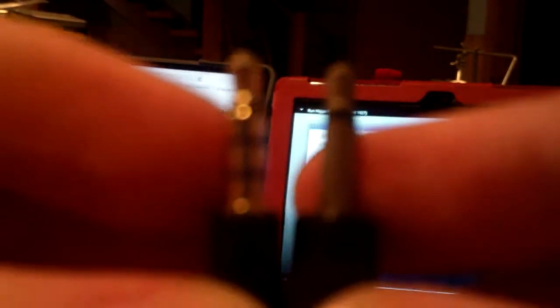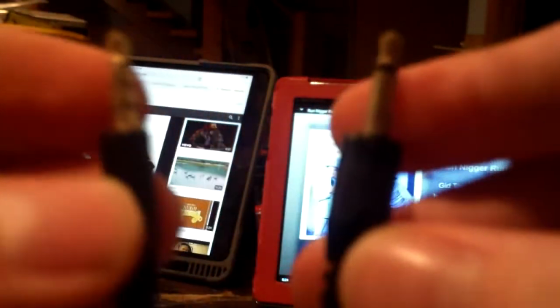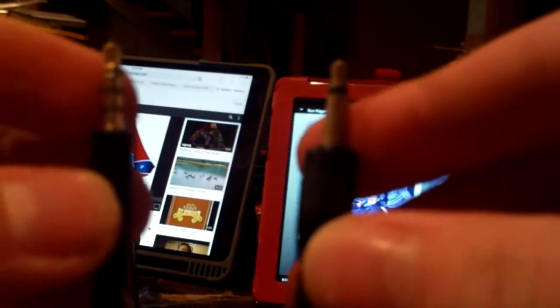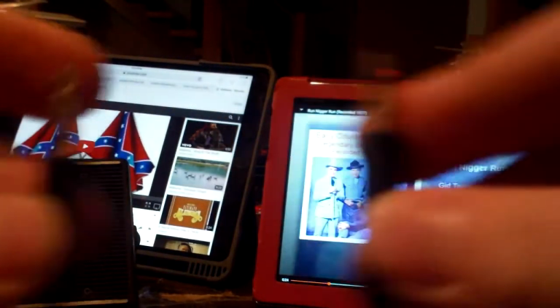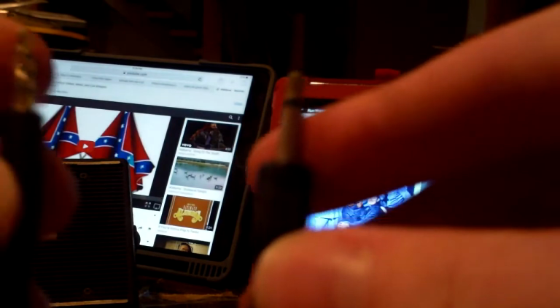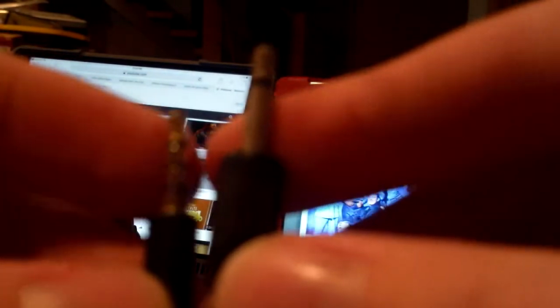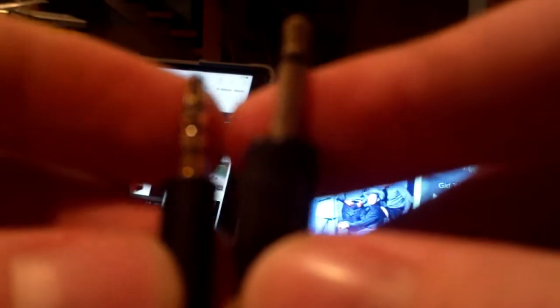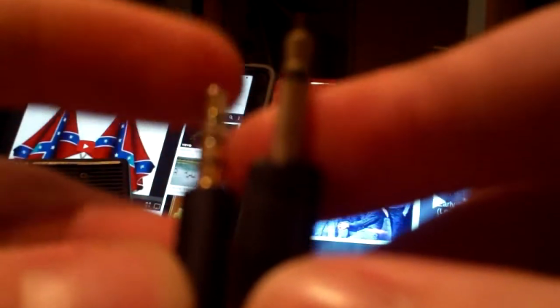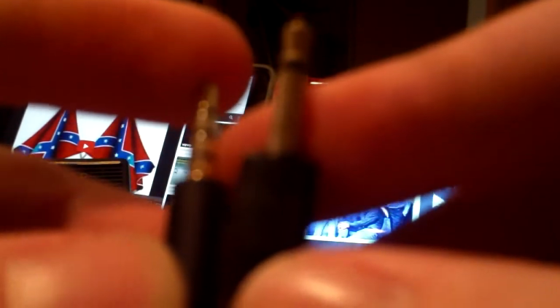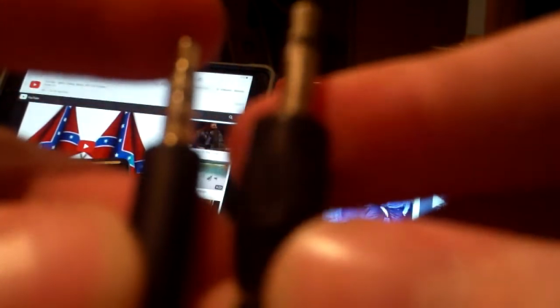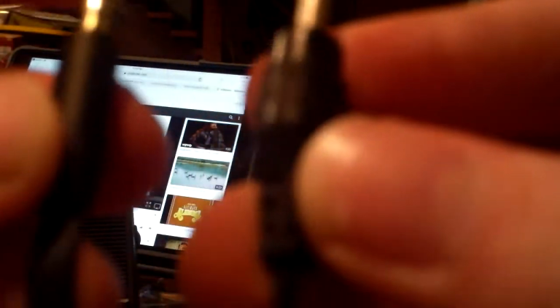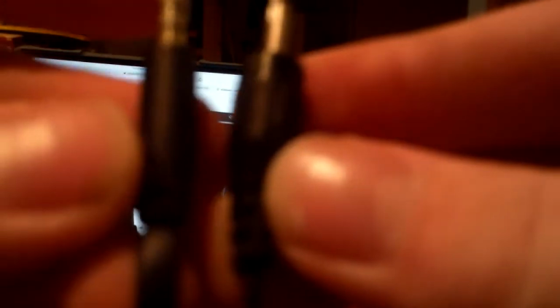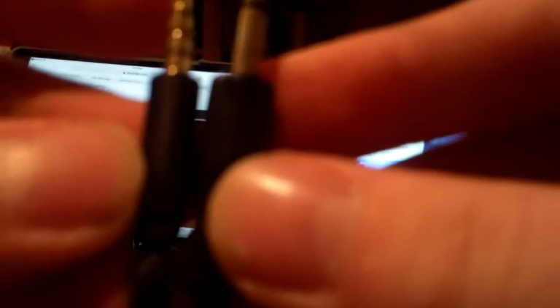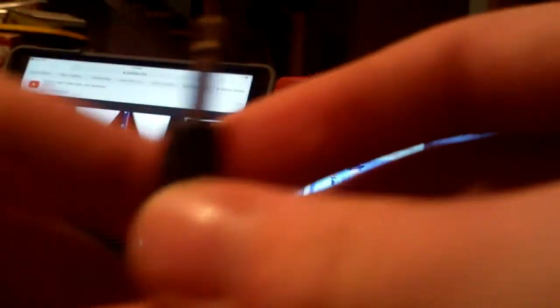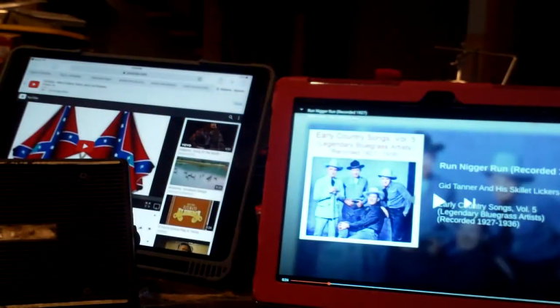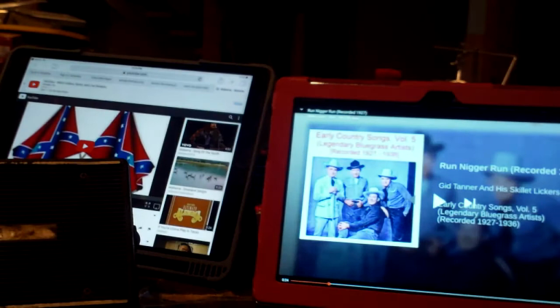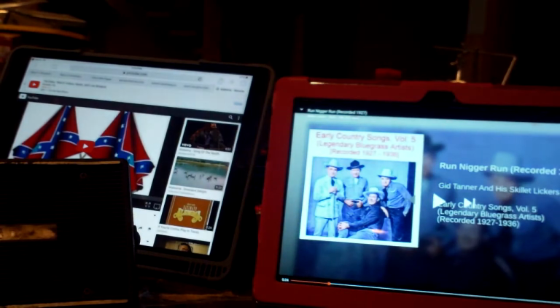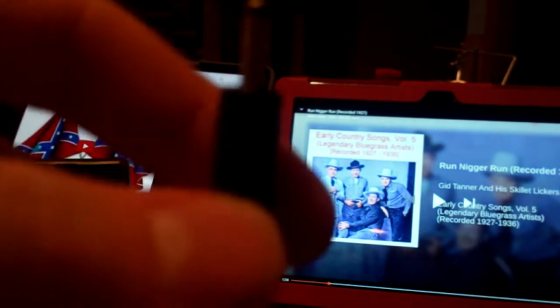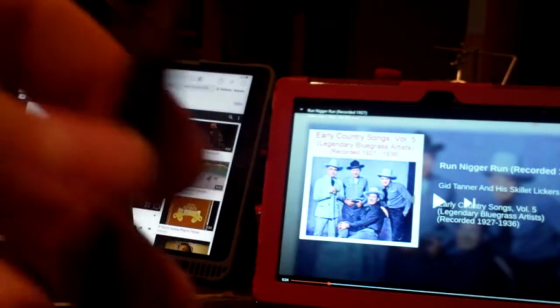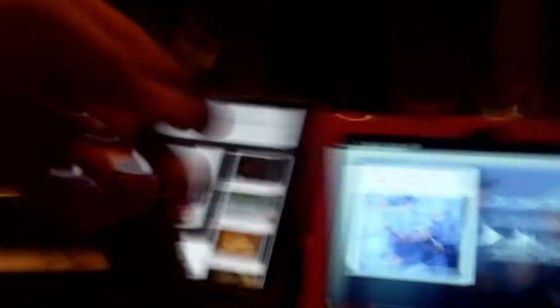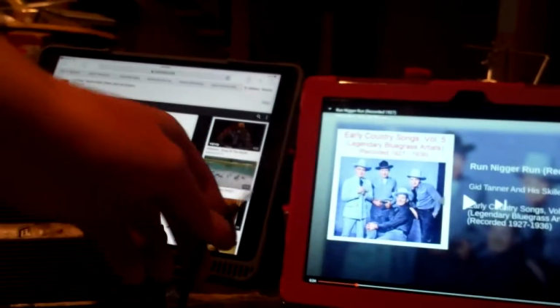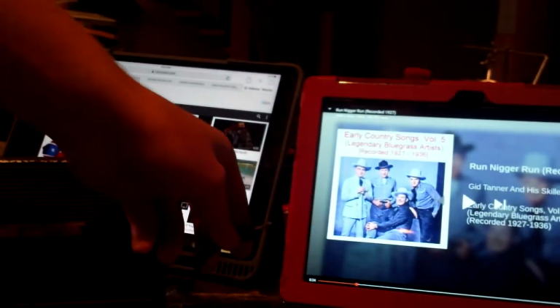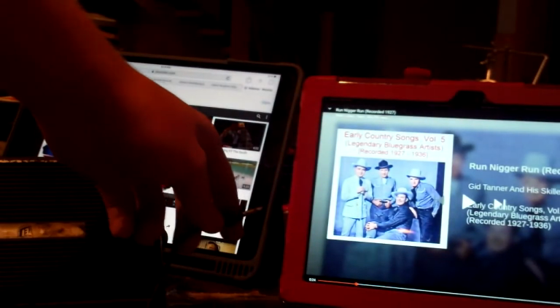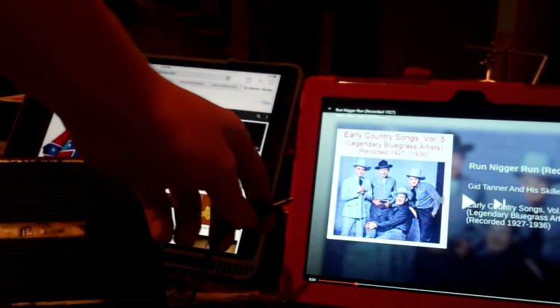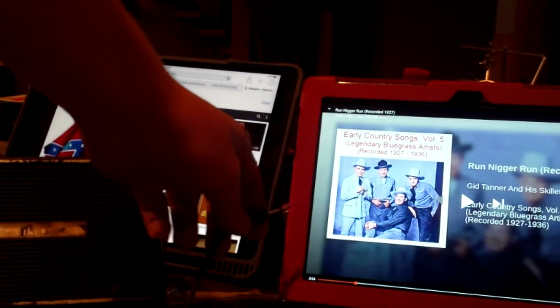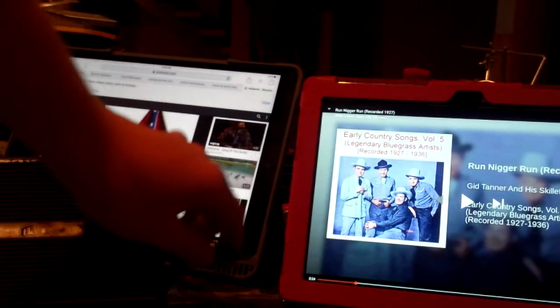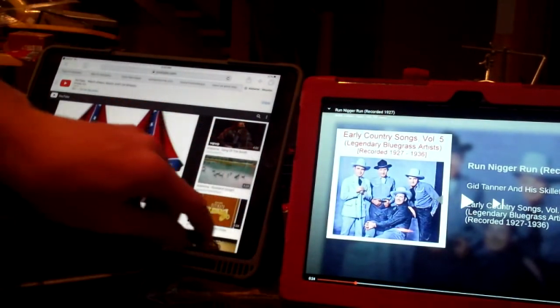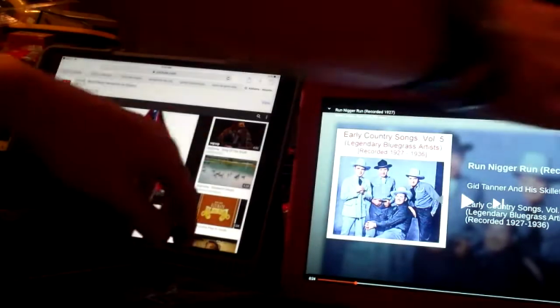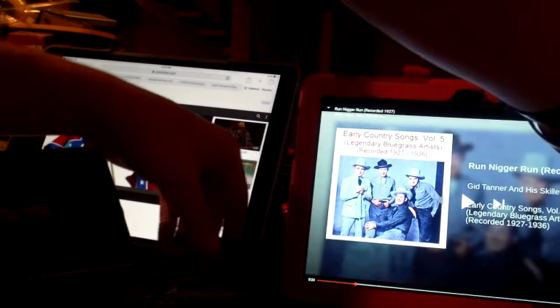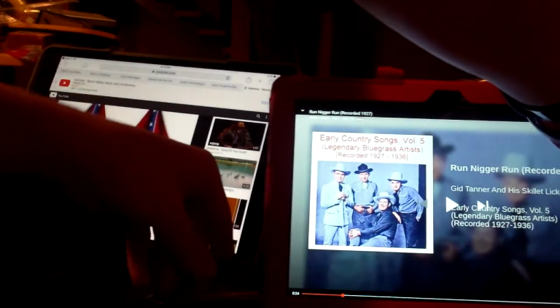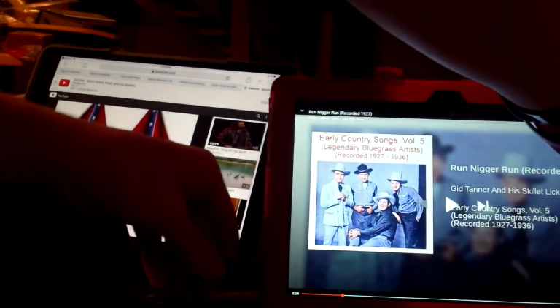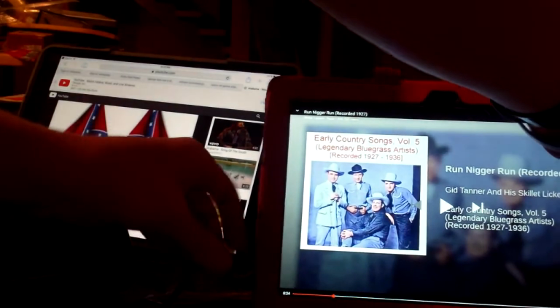I don't know what those lines do, but I know they help with it working — they're like sections of it. Anyway, let's try this old jack. First I'll plug it in here, just so you know it works, cause I've tried it in this one before.